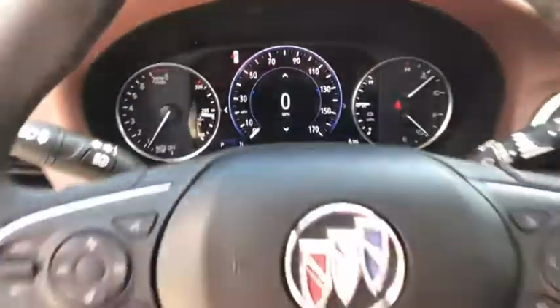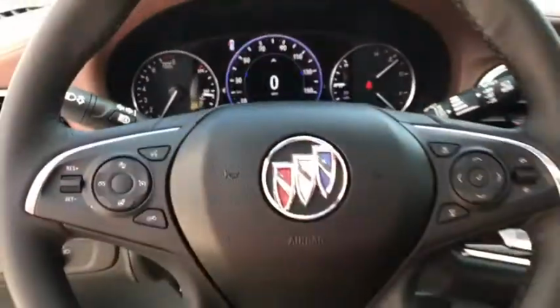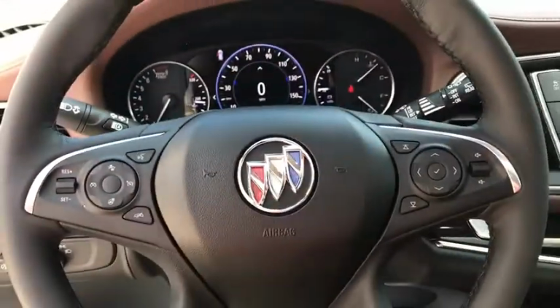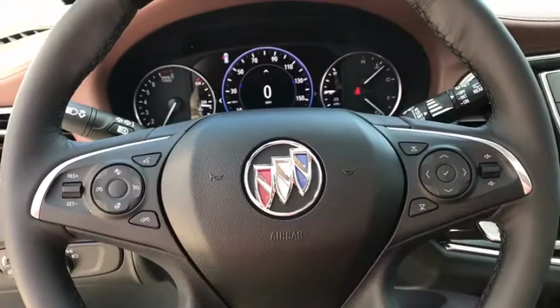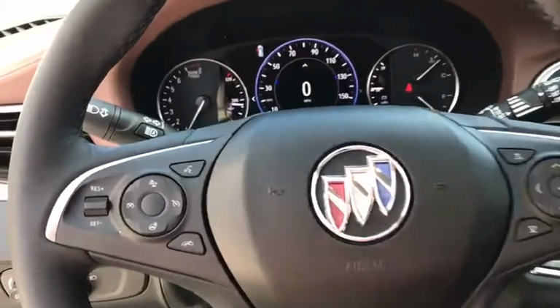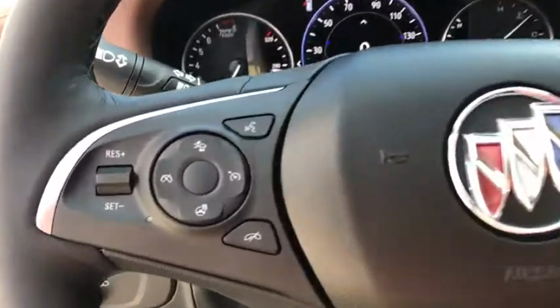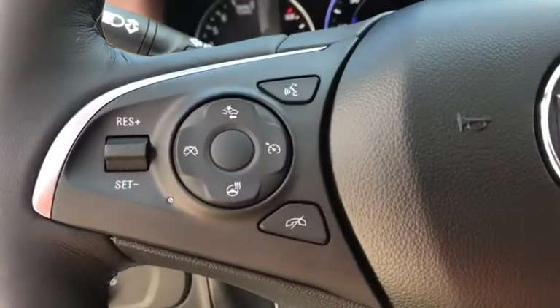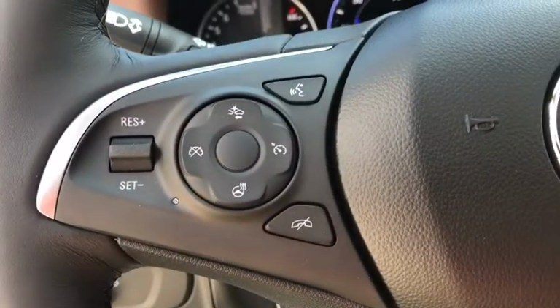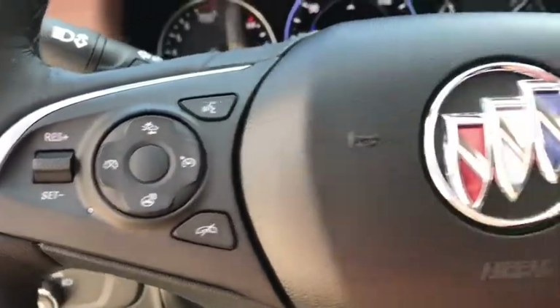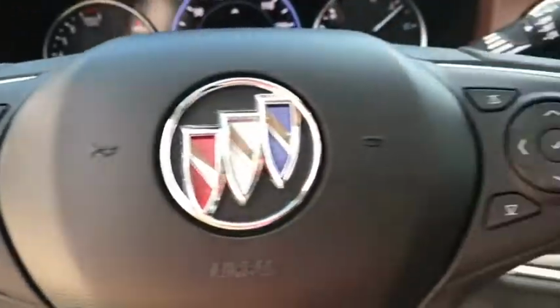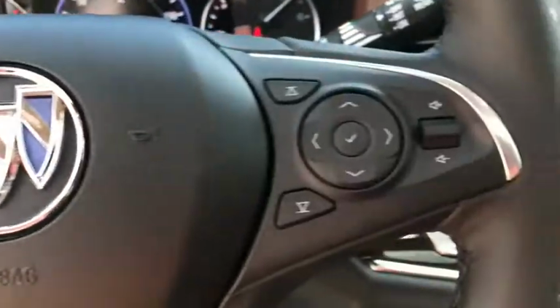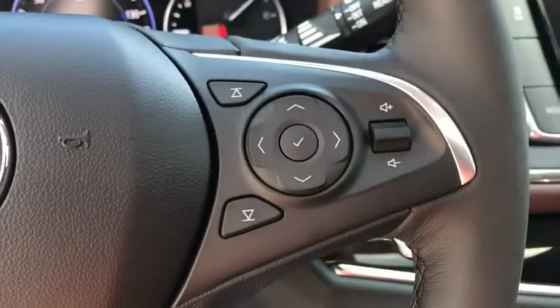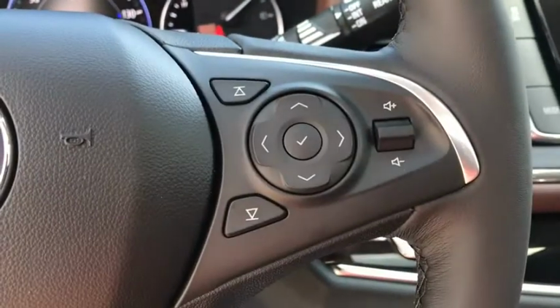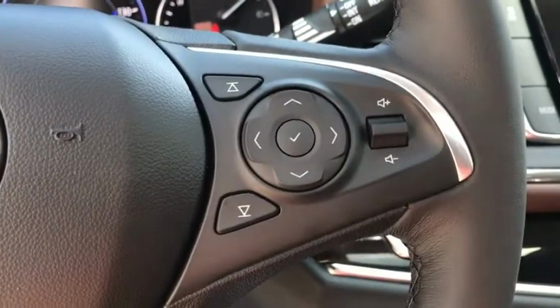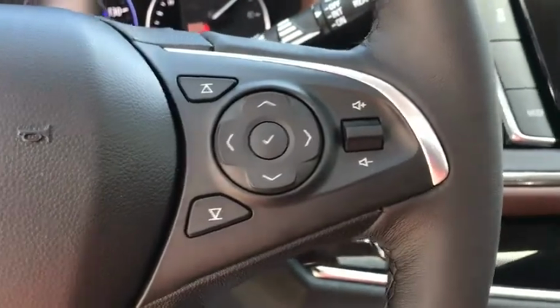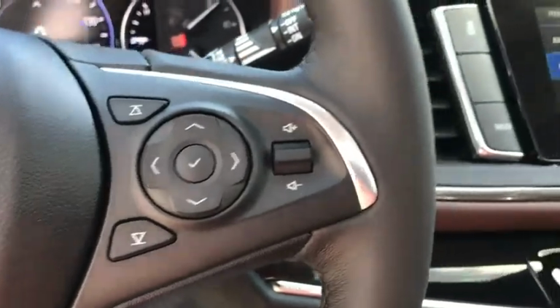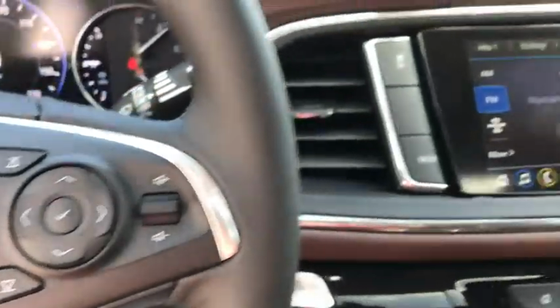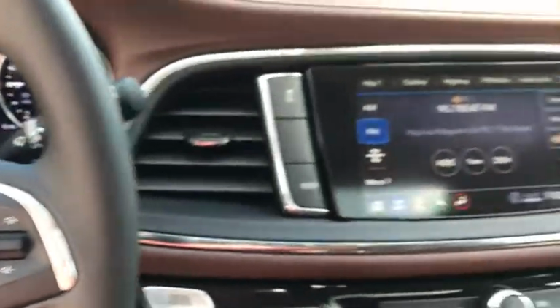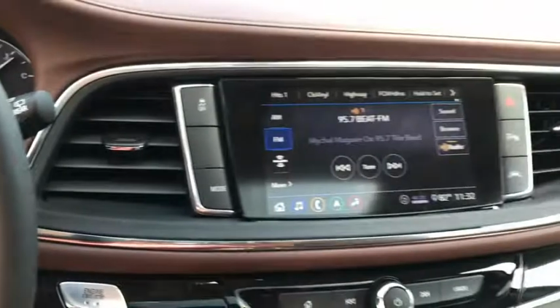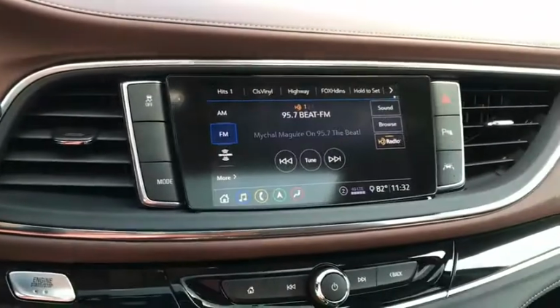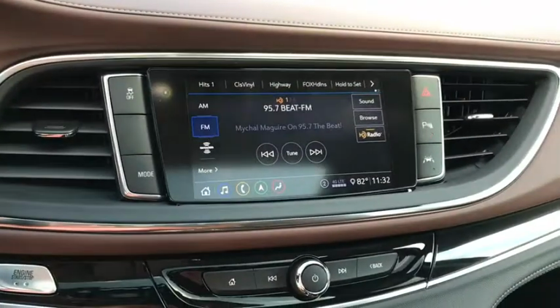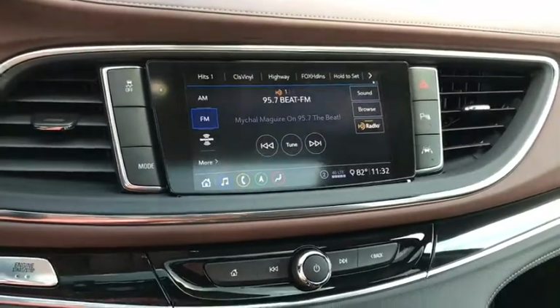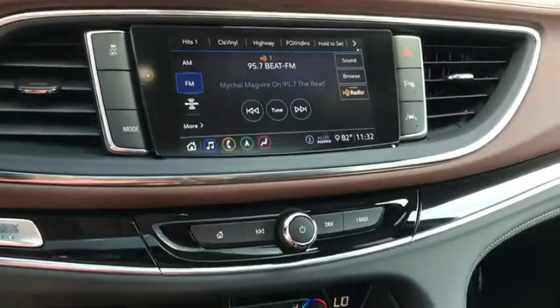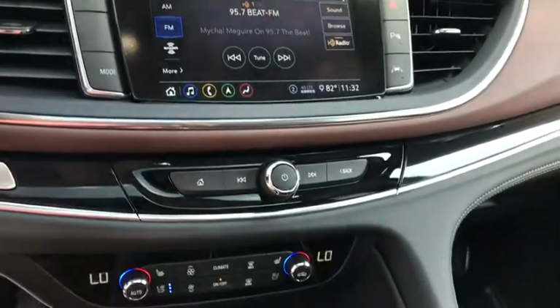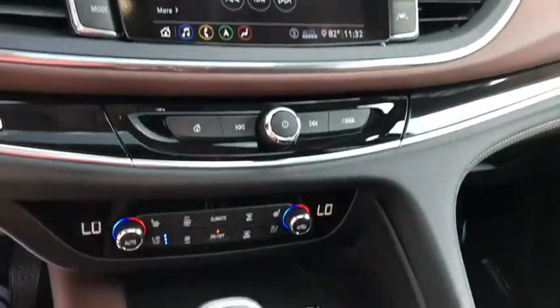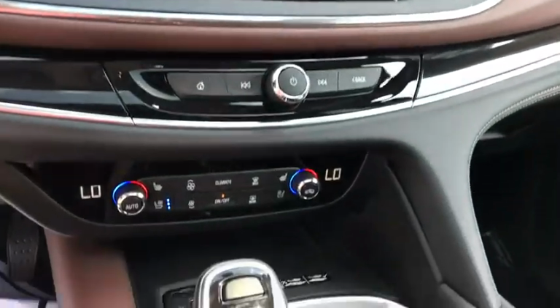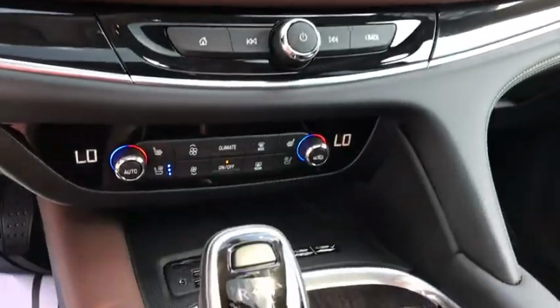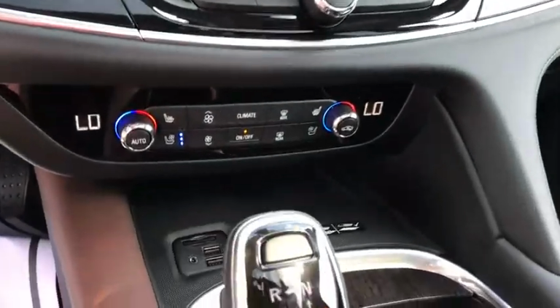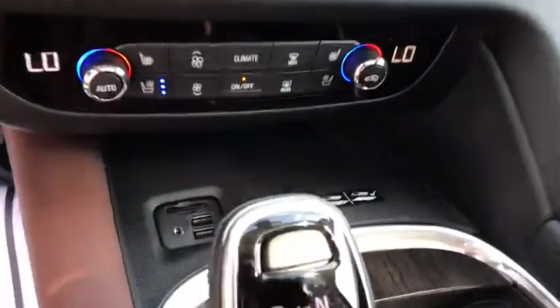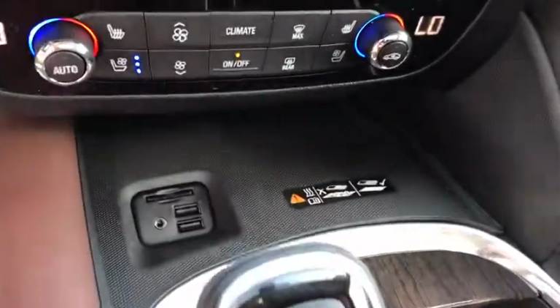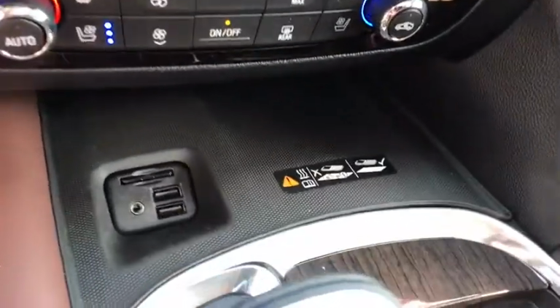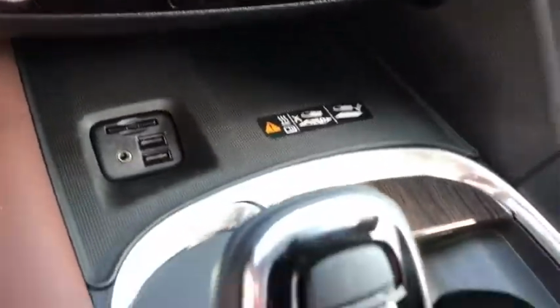Universal garage door opener, electronic stability control, heated front driver and passenger seat, heated steering wheel, compass, power windows, trip computer.